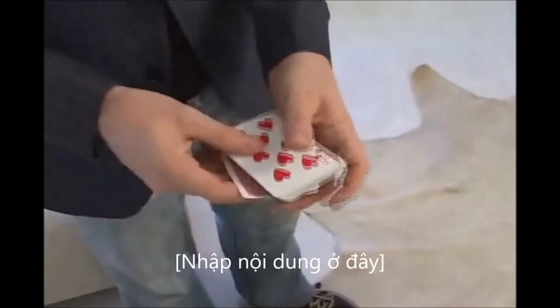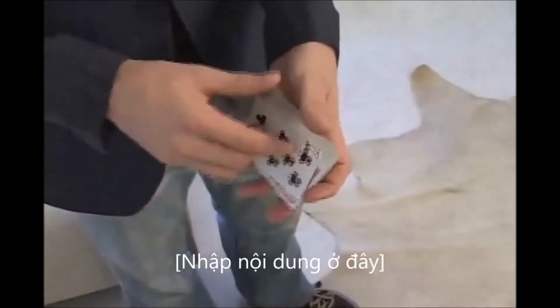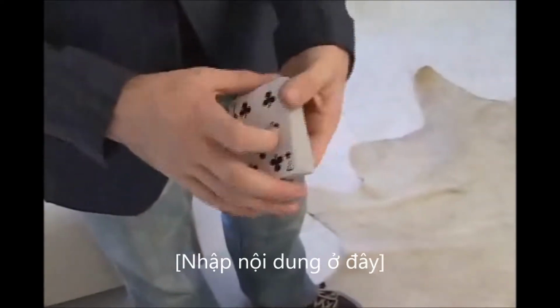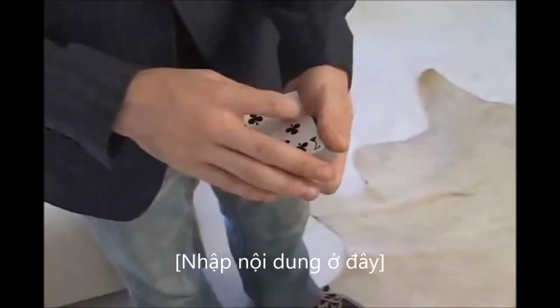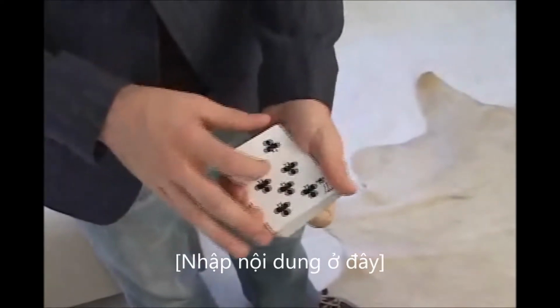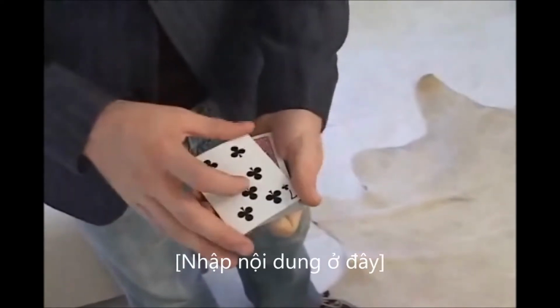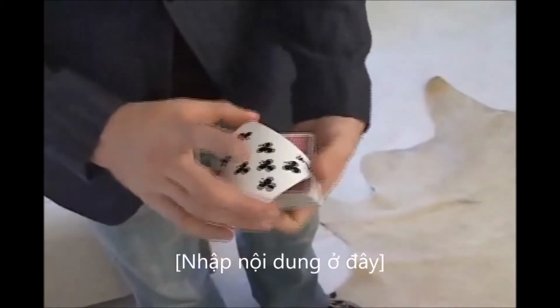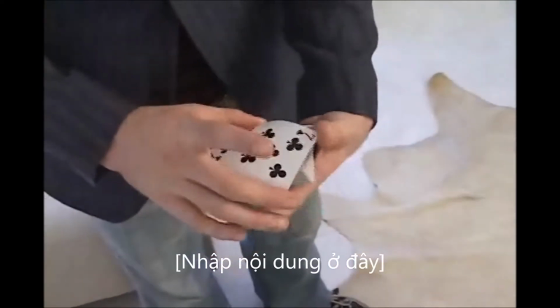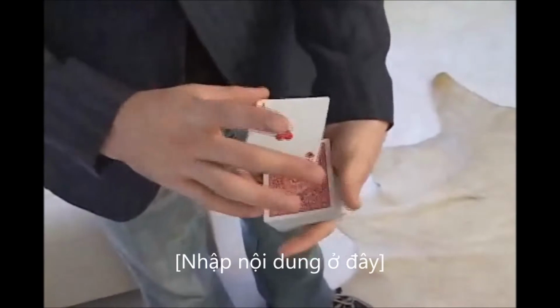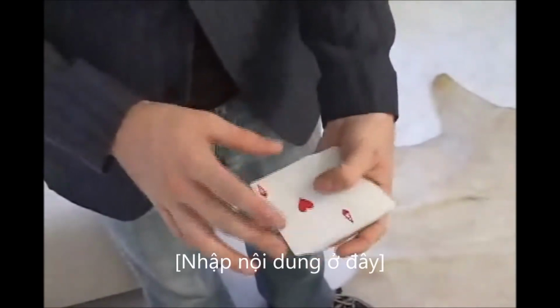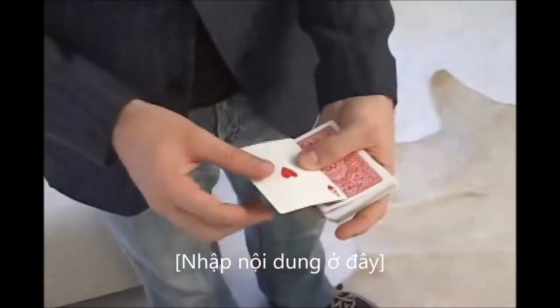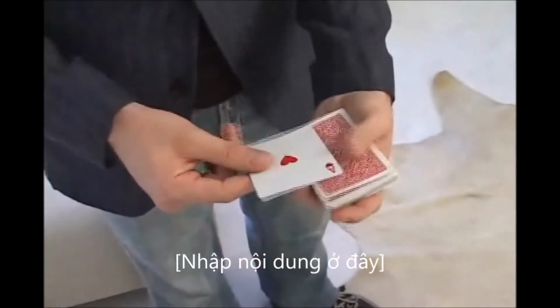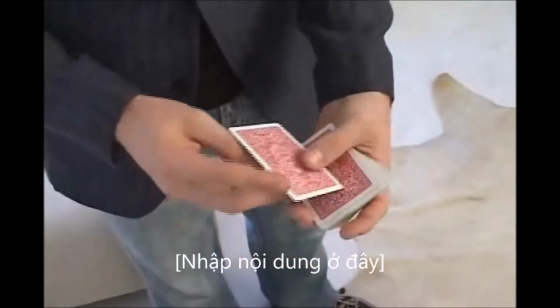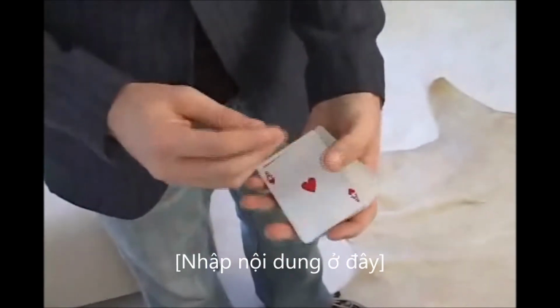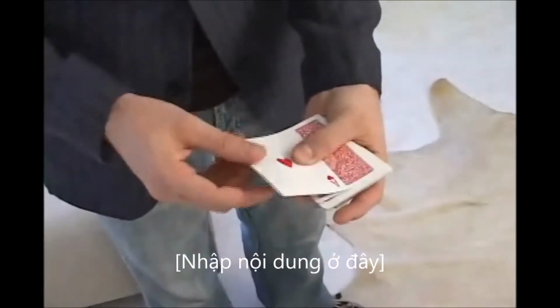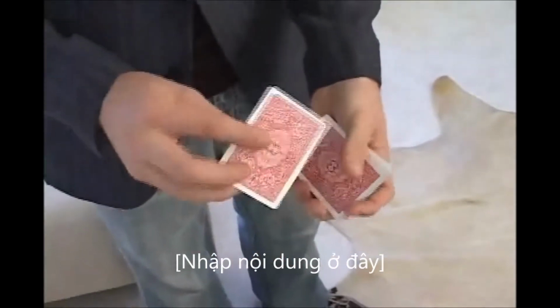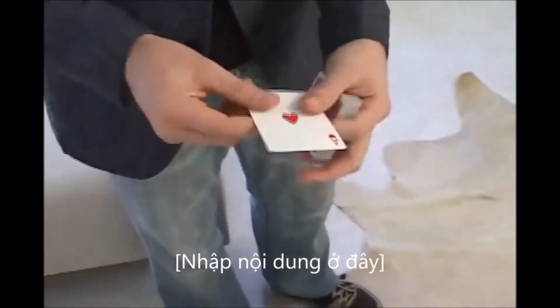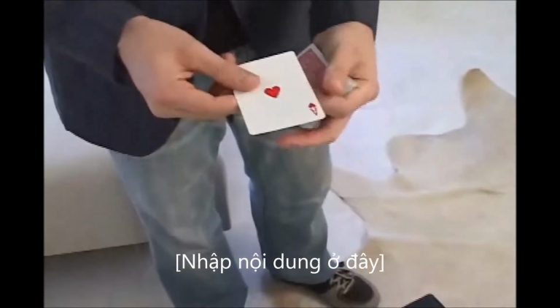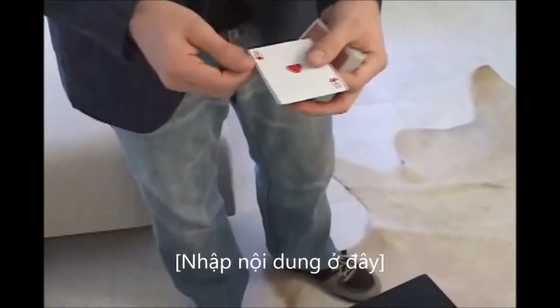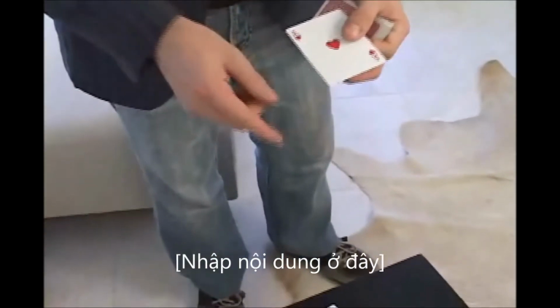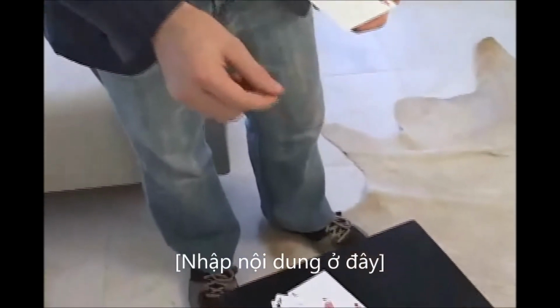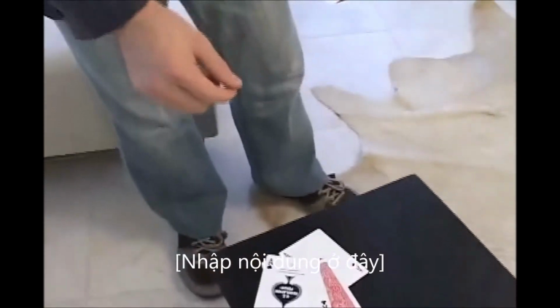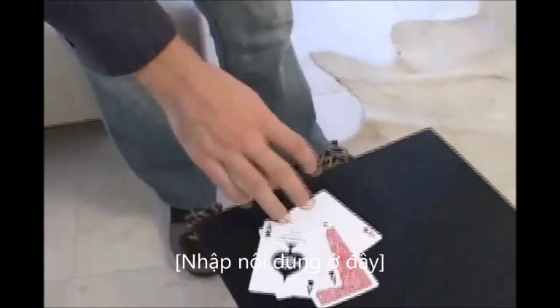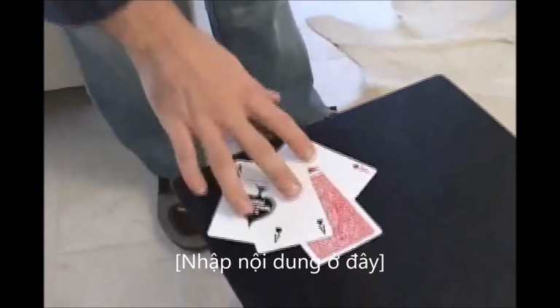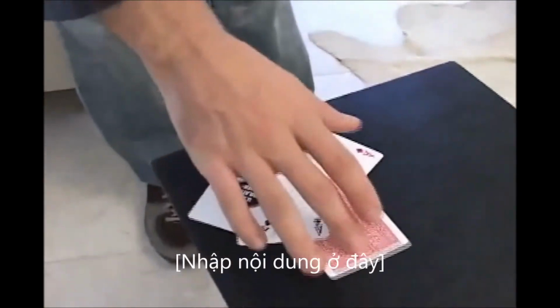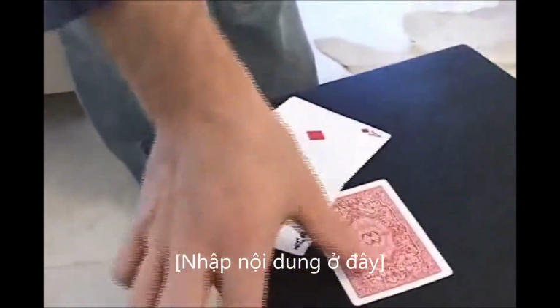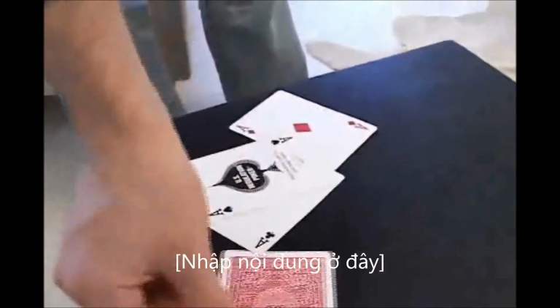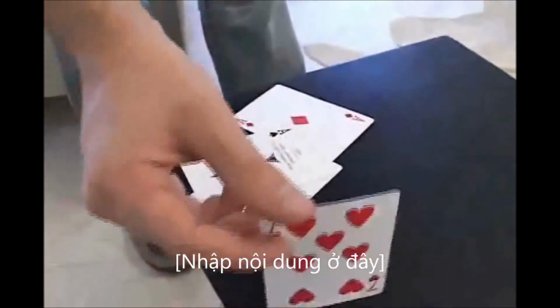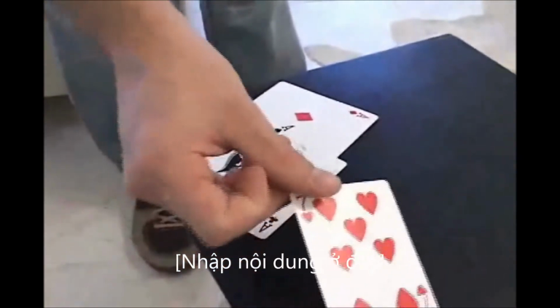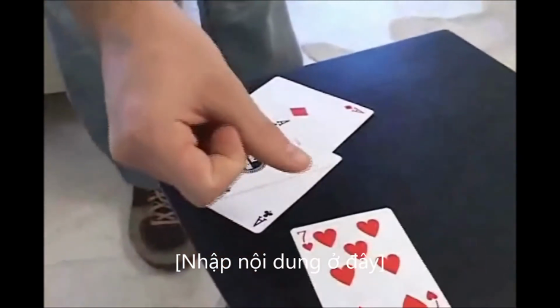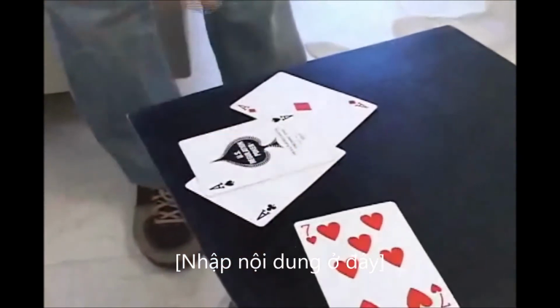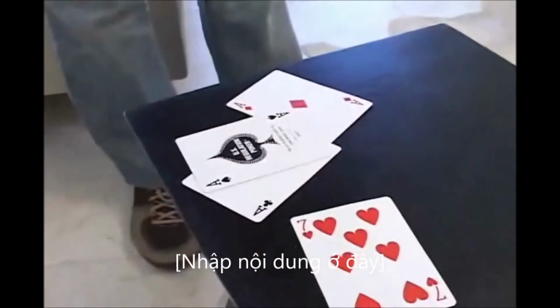Well now that I know your card, I can actually take the seven and change it right into it. Oh wait, if that's the ace, then that must mean down here between the aces is one card — the seven of hearts.